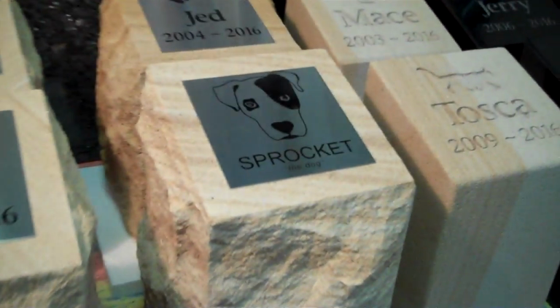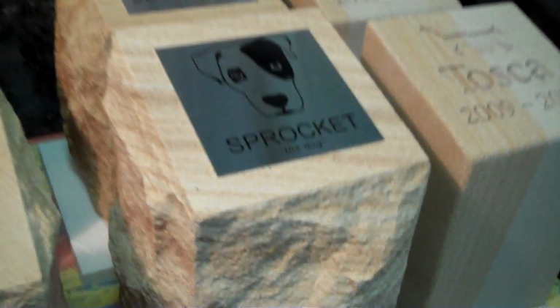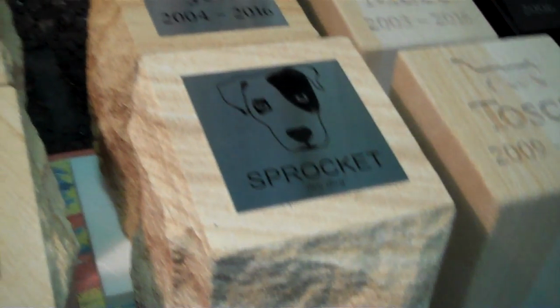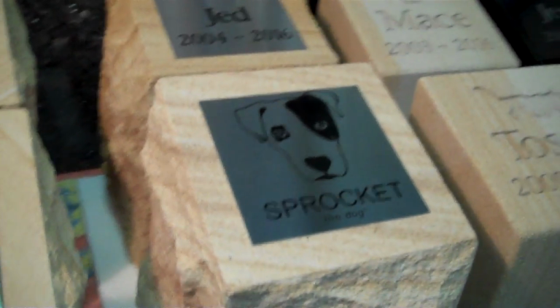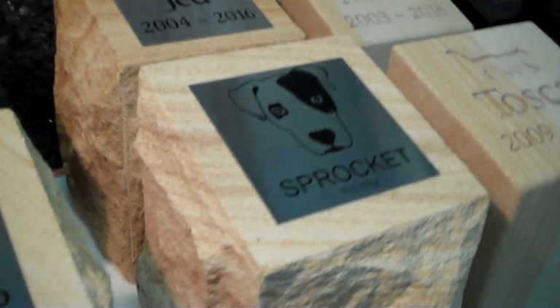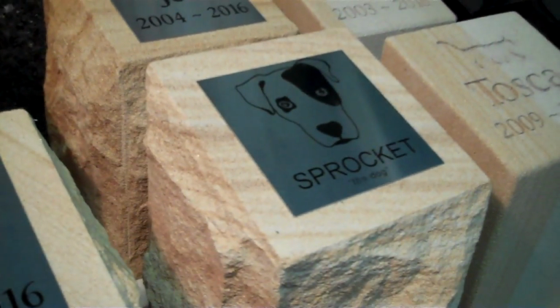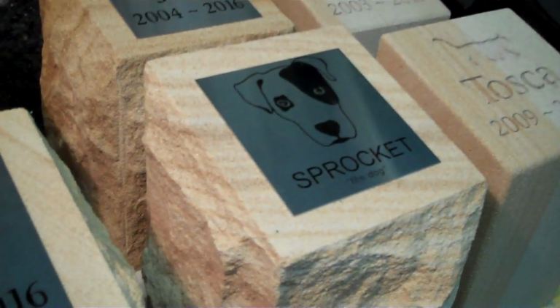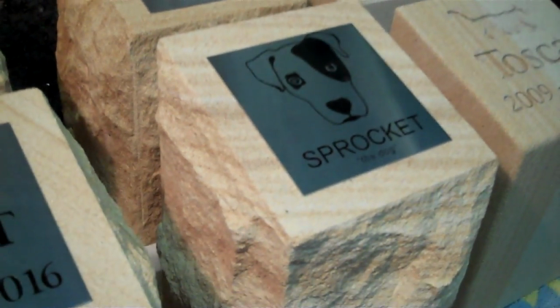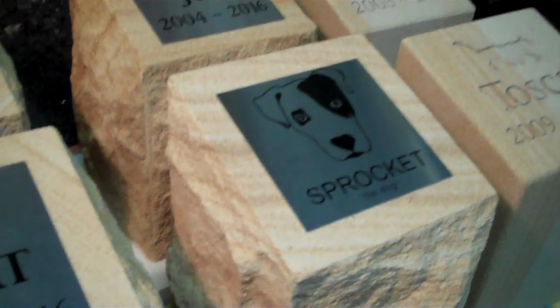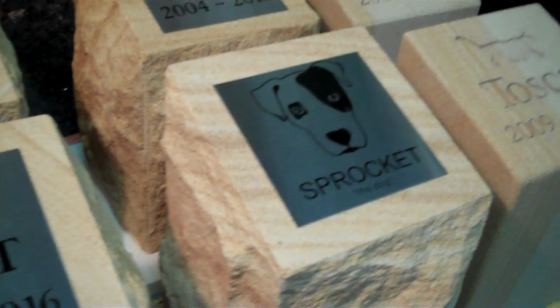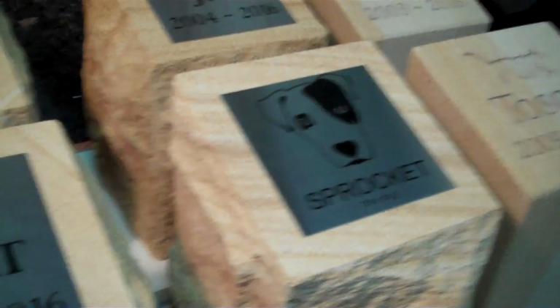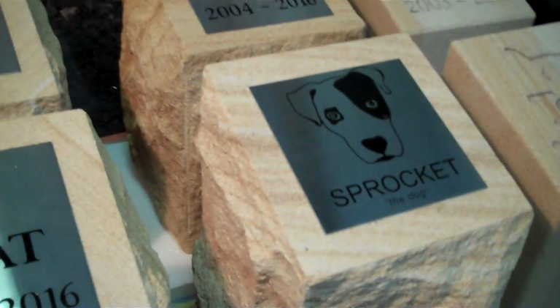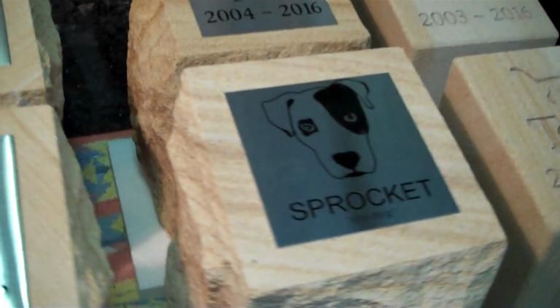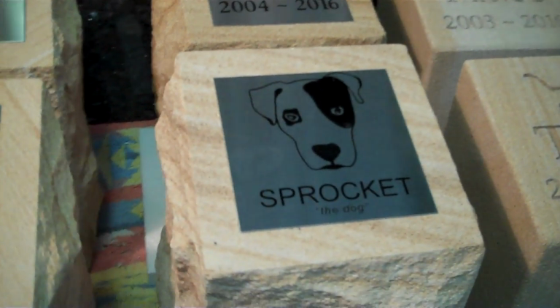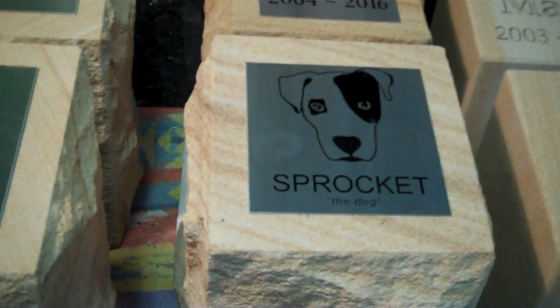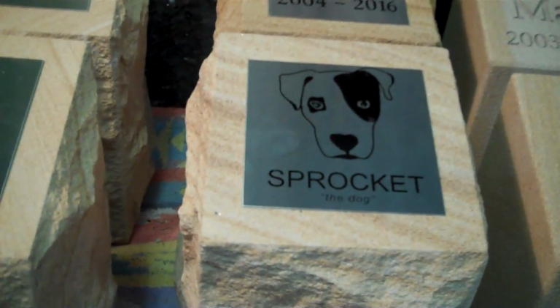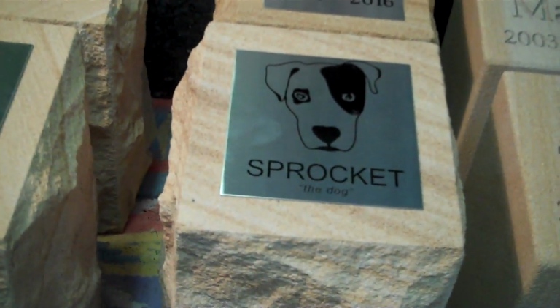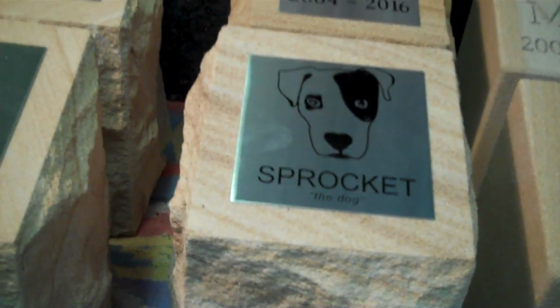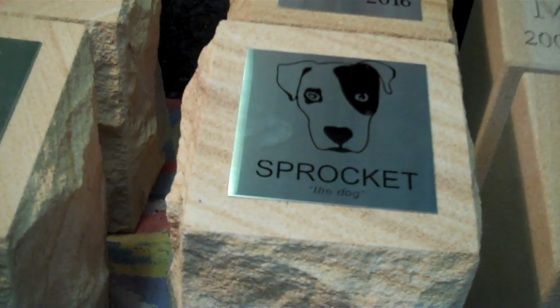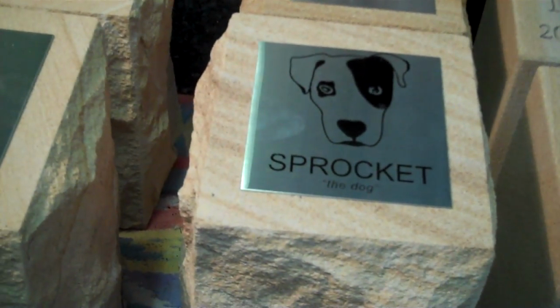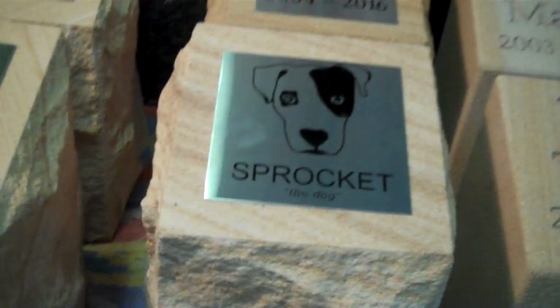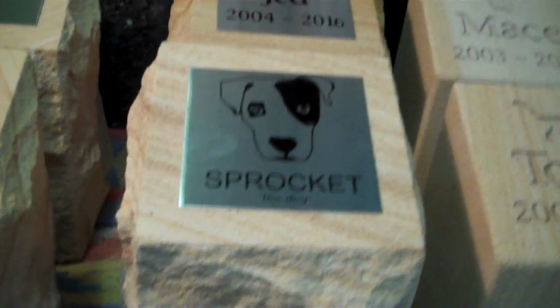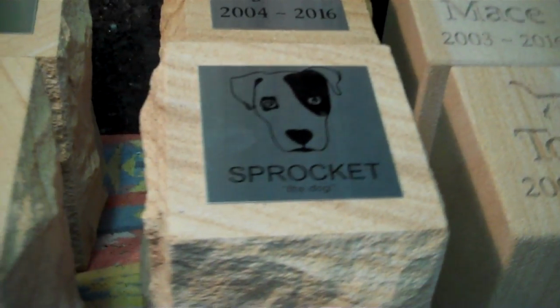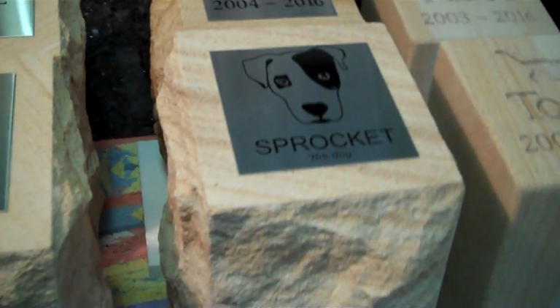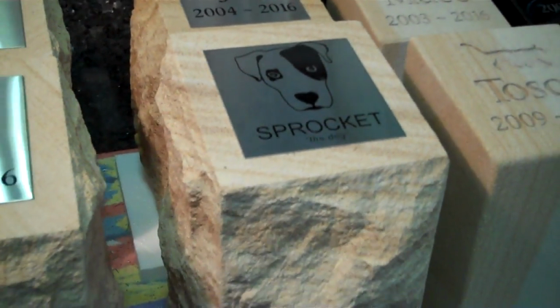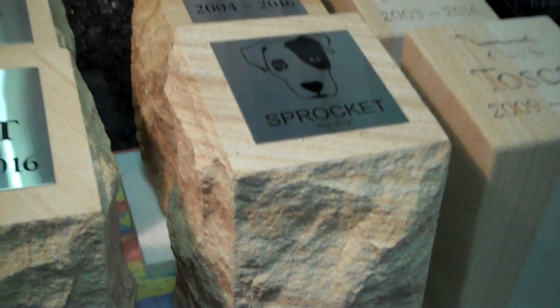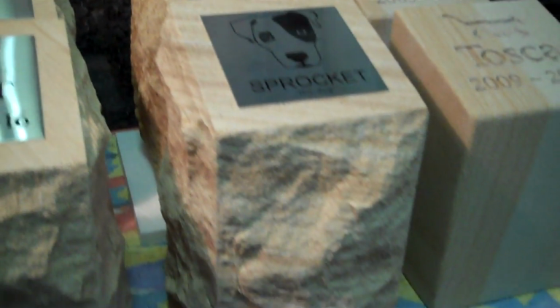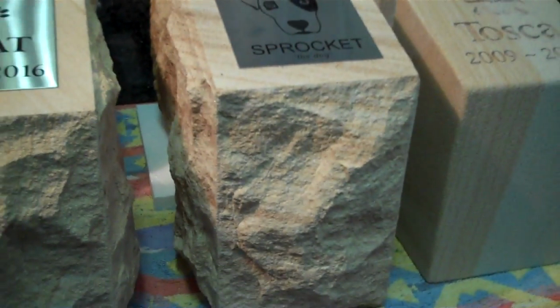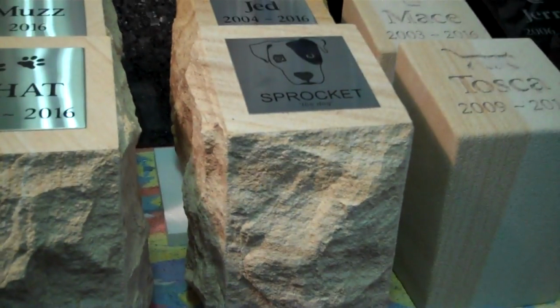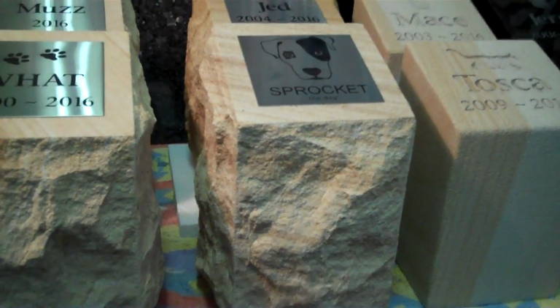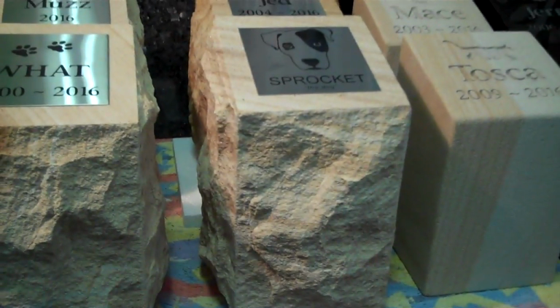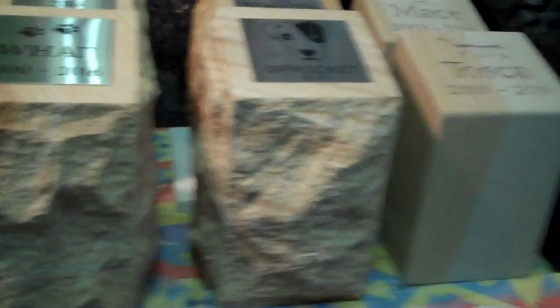First off, we've got Sprocket here. This is a case where the owners have supplied the artwork and we've recreated it for them. So that's a design that they've come up with, unique to them, and we've recreated that for them onto one of our rock face urns.